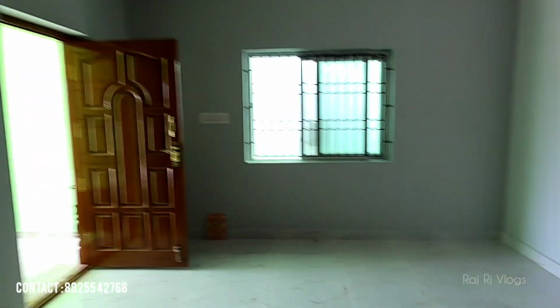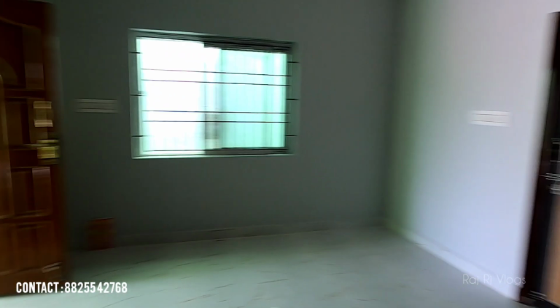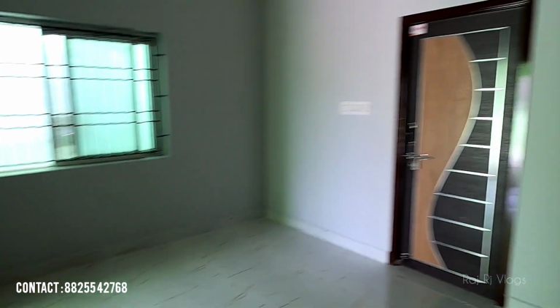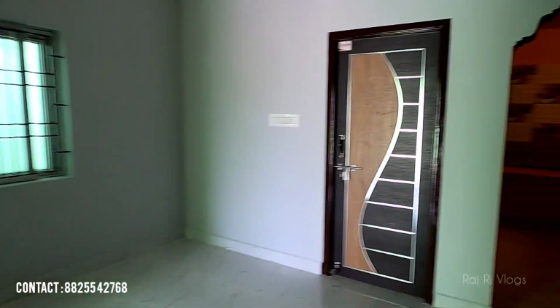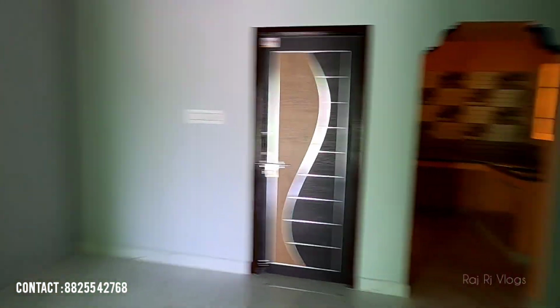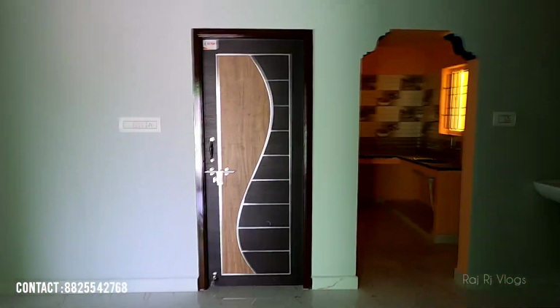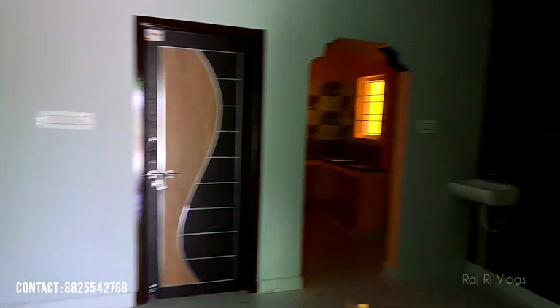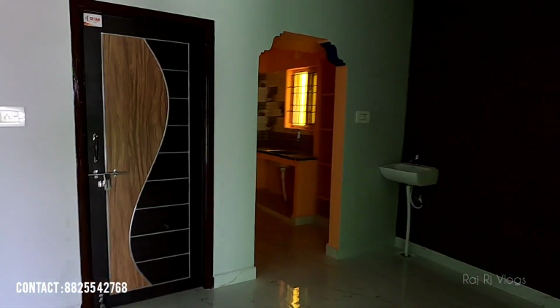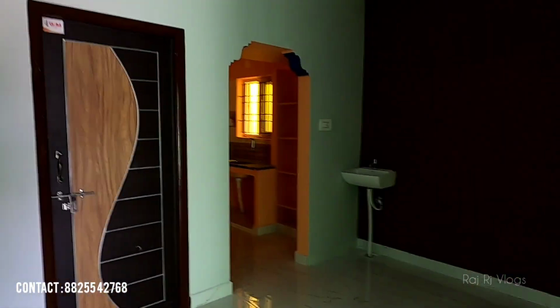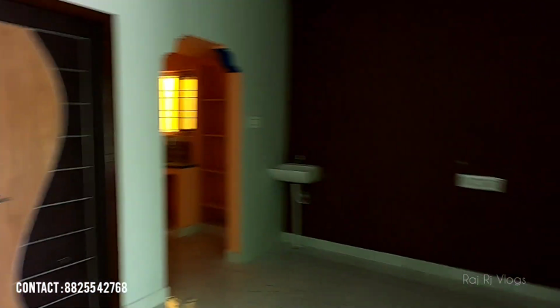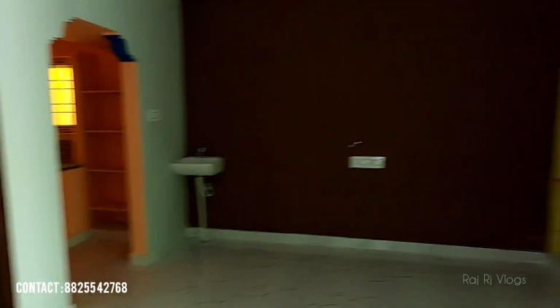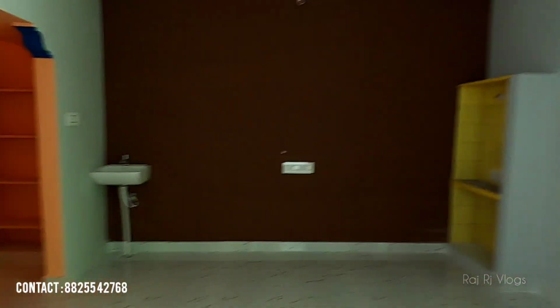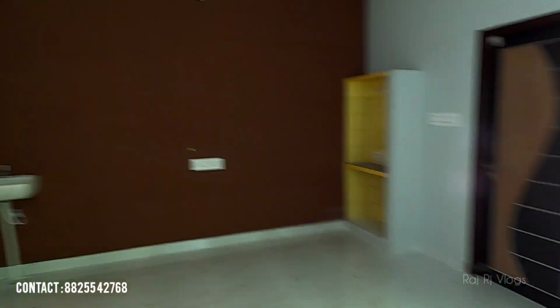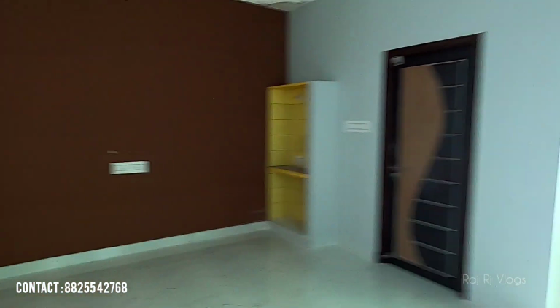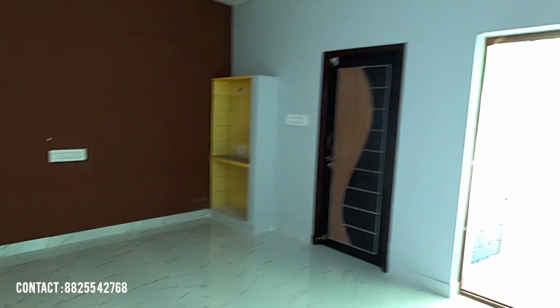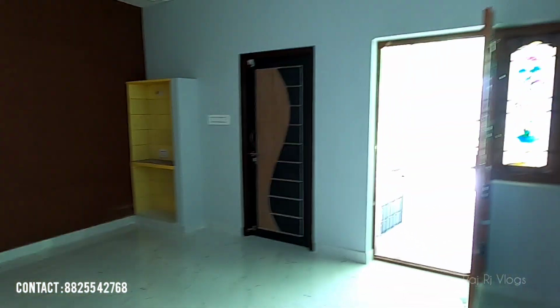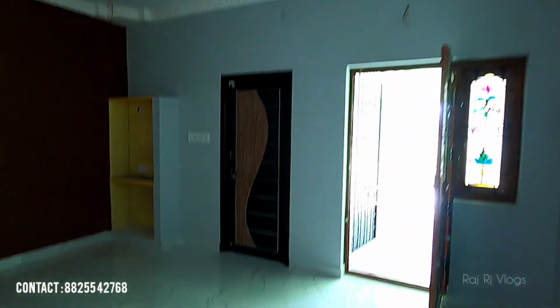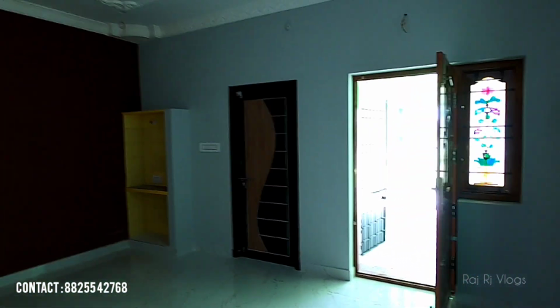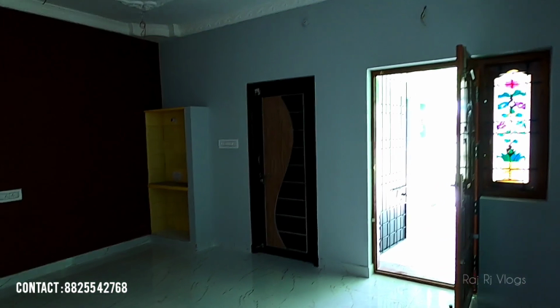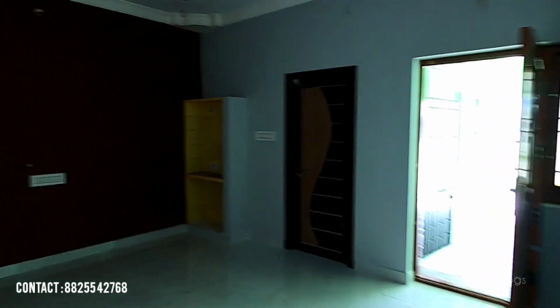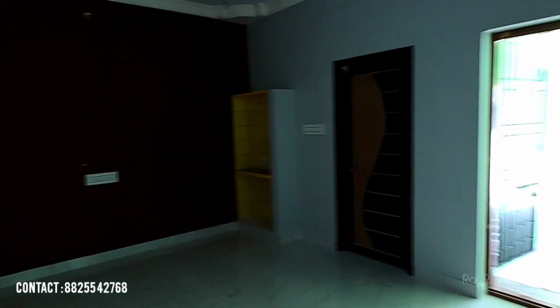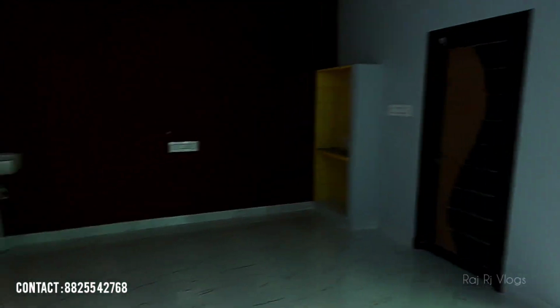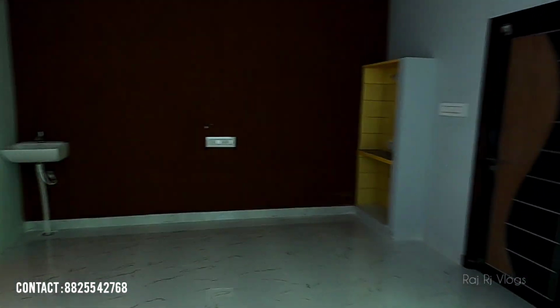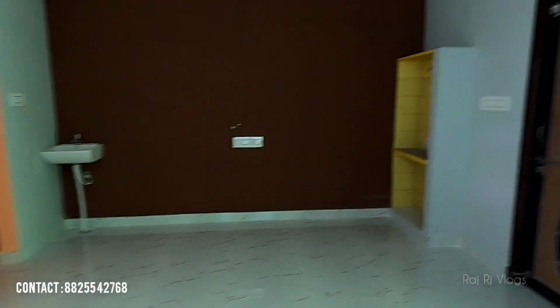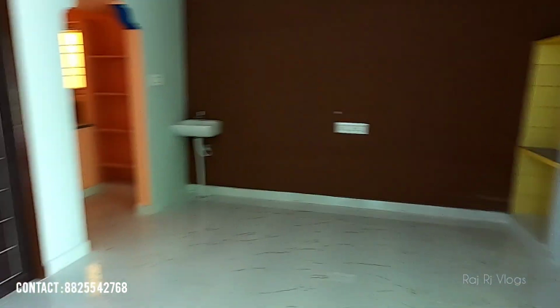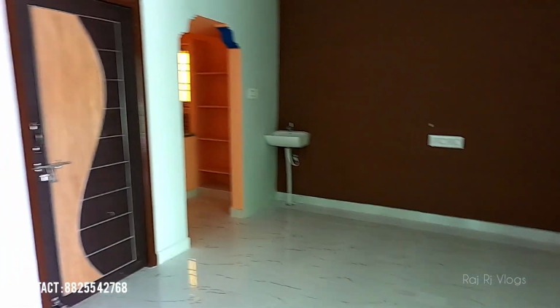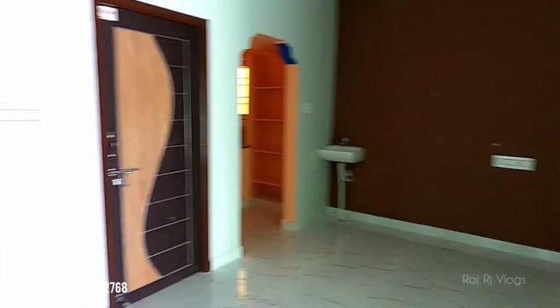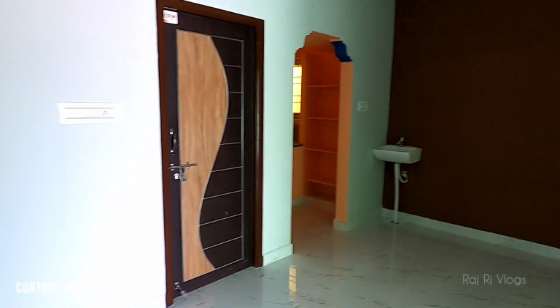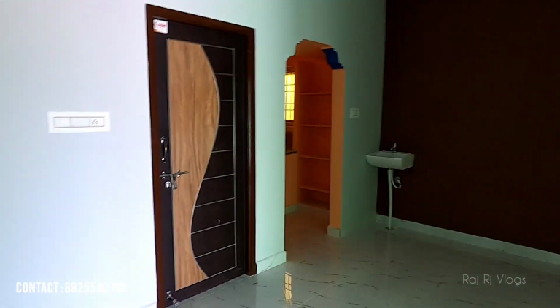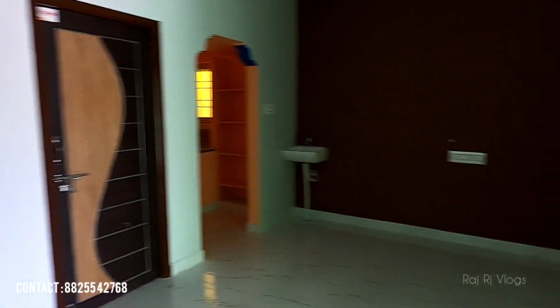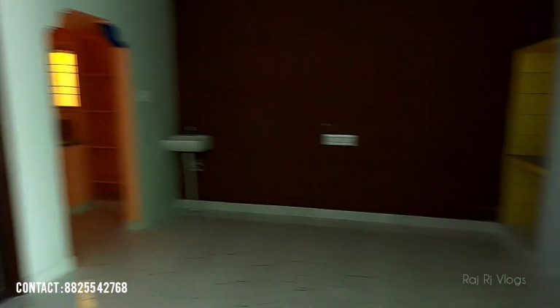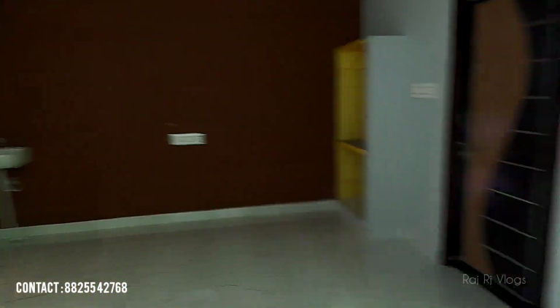On the right side of the entrance is where the master bedroom is. The right side of the entrance is also where the 2nd bedroom is. This house has a double bedroom plus a triple bedroom.